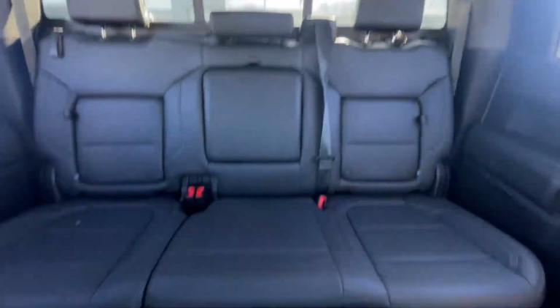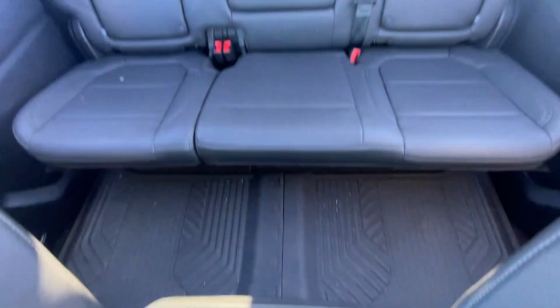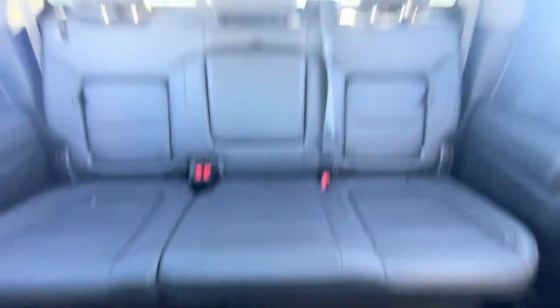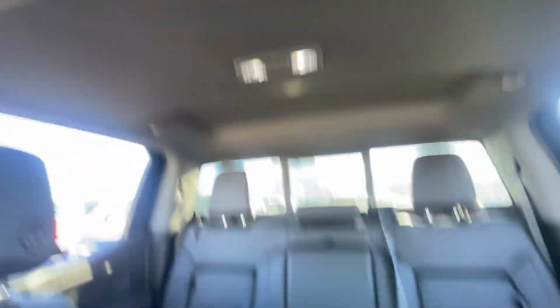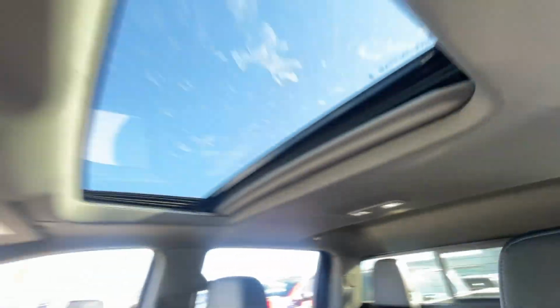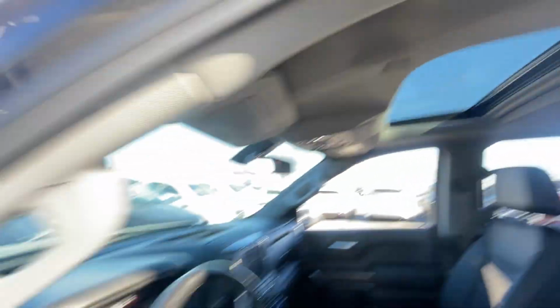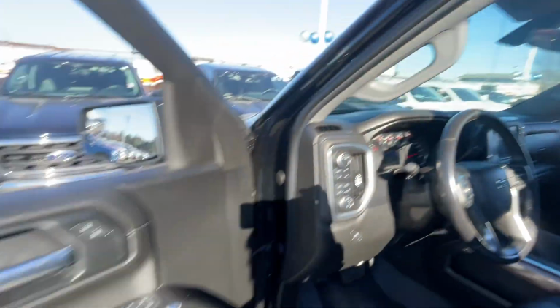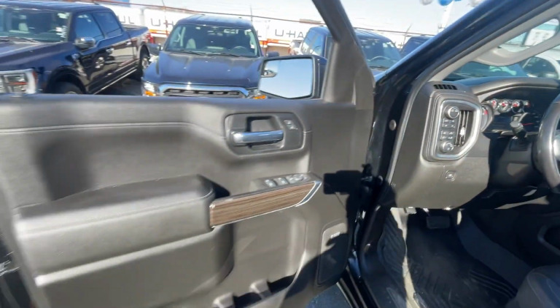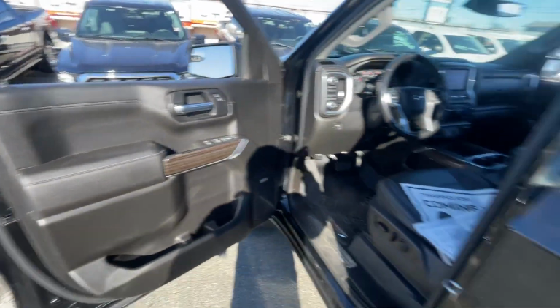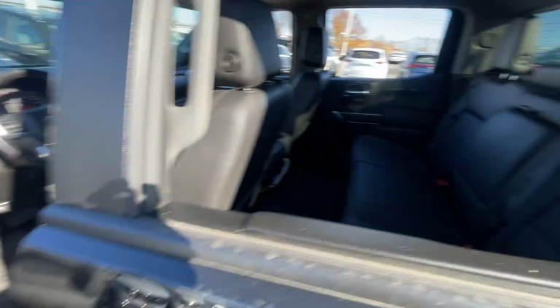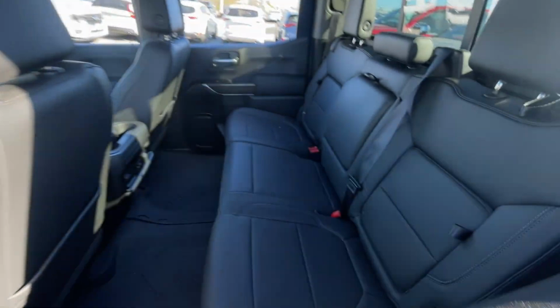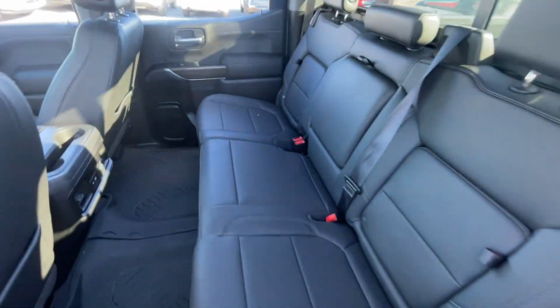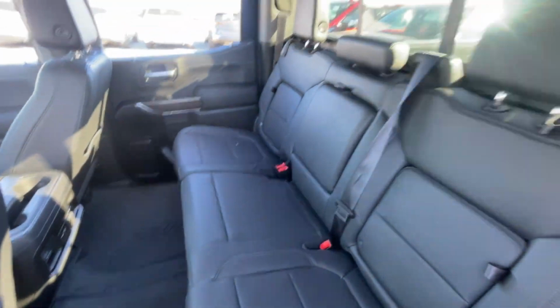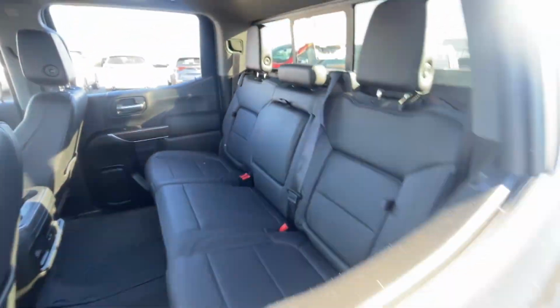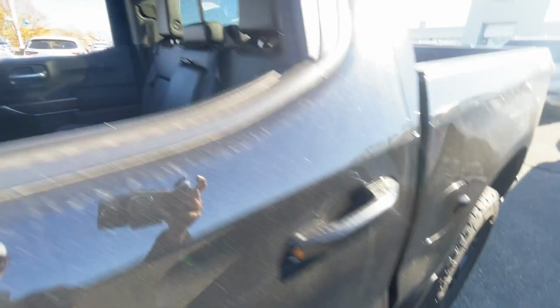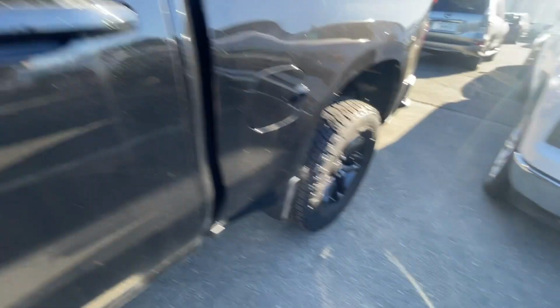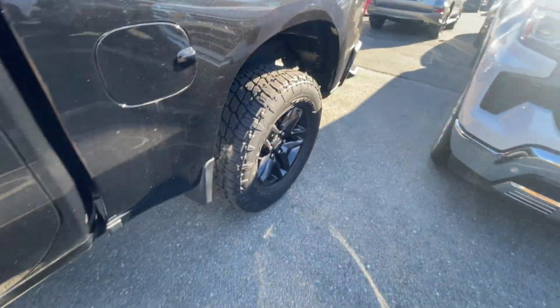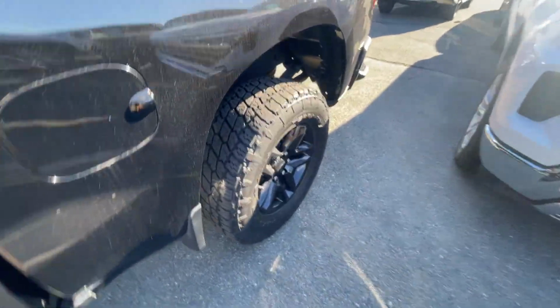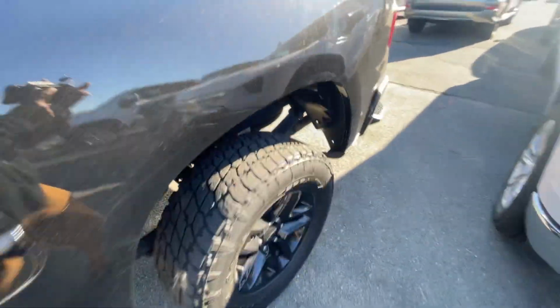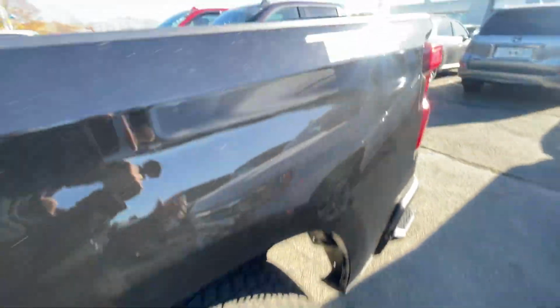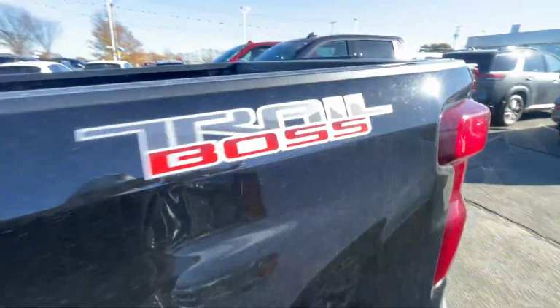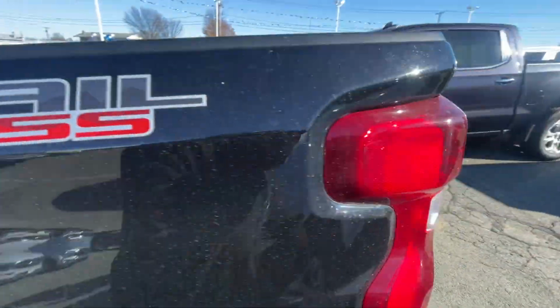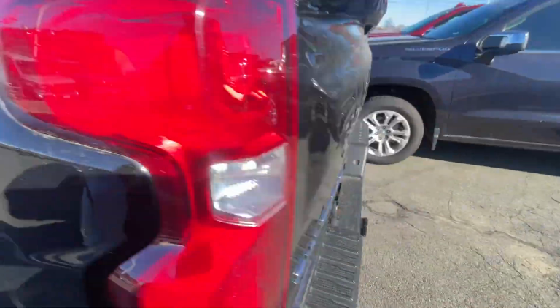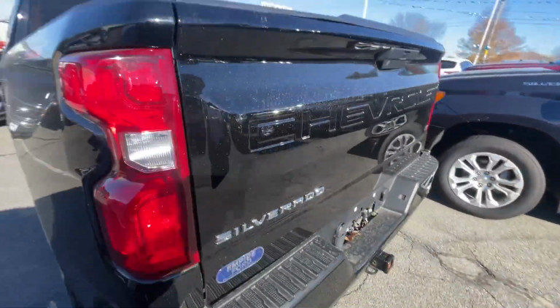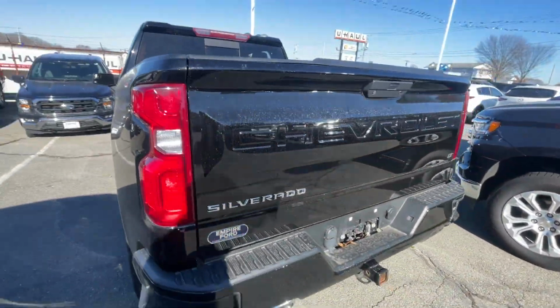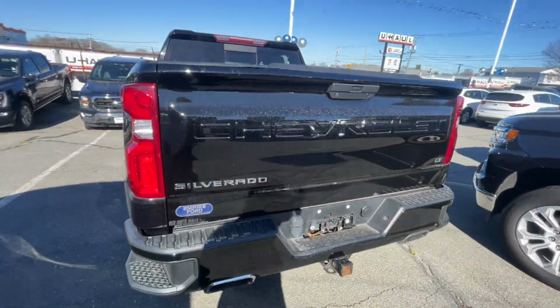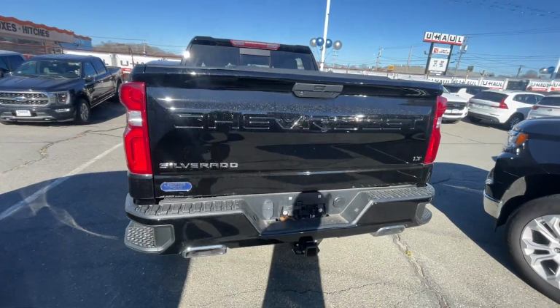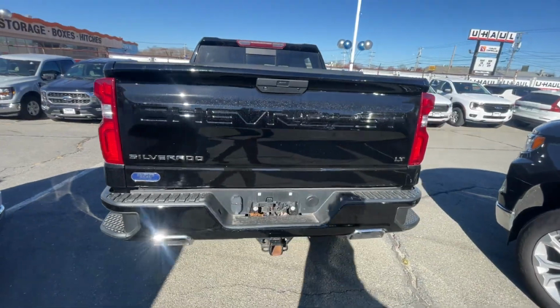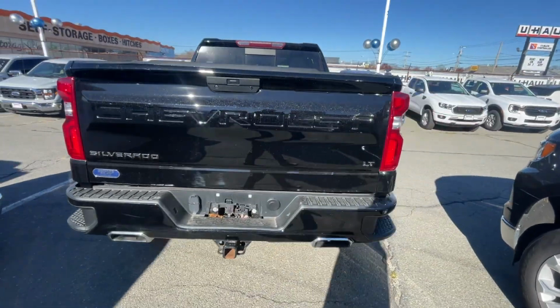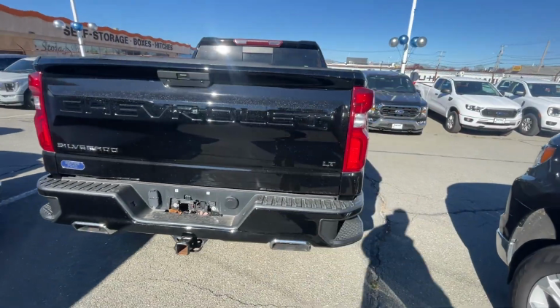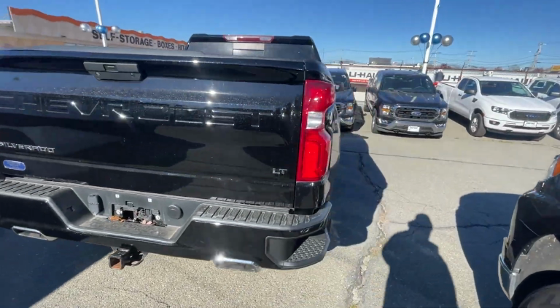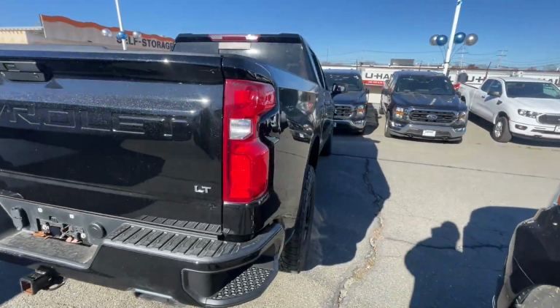It's equipped with a full package of convenience and efficiency such as Wi-Fi hotspot, satellite radio, multi-zone air conditioning, four-wheel drive, heated side view mirrors, and backup camera.